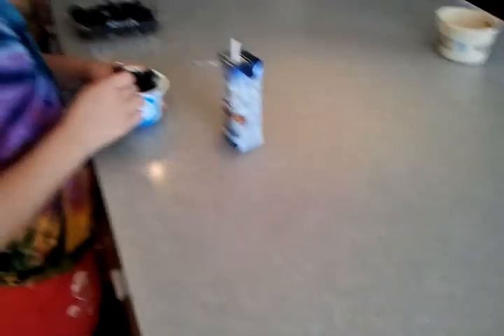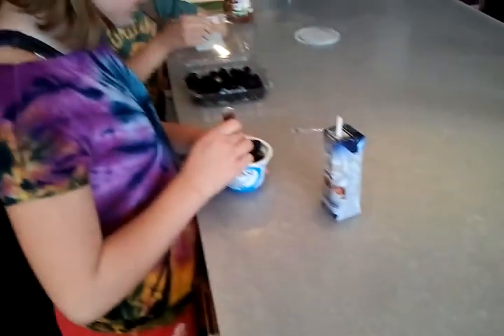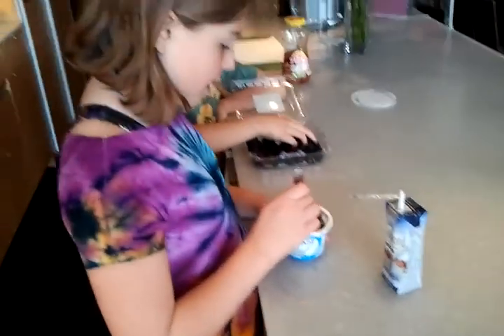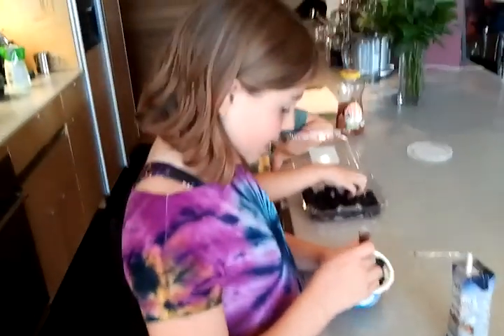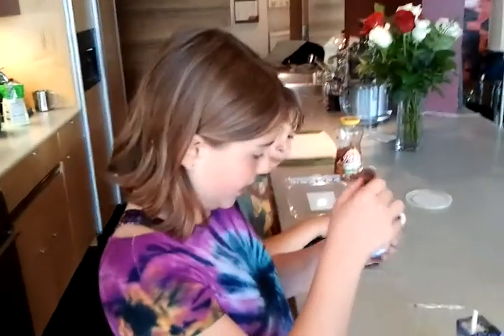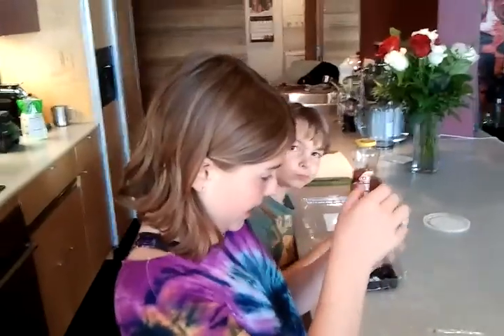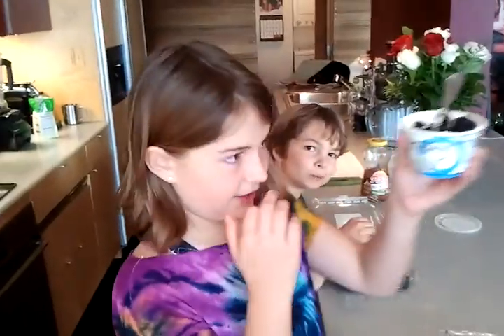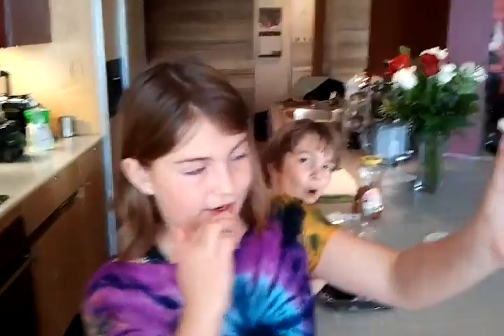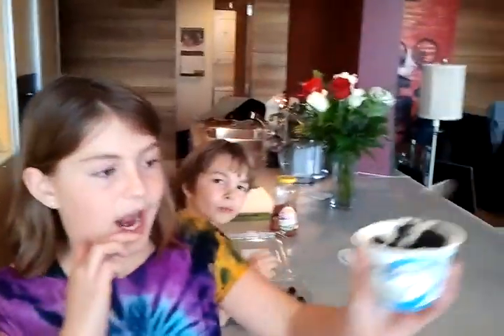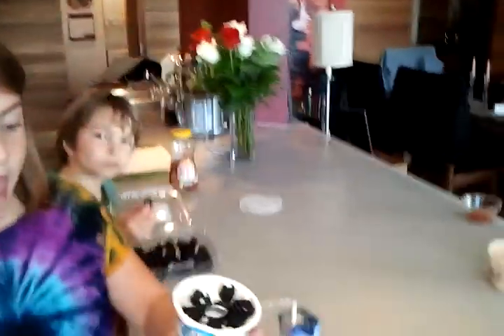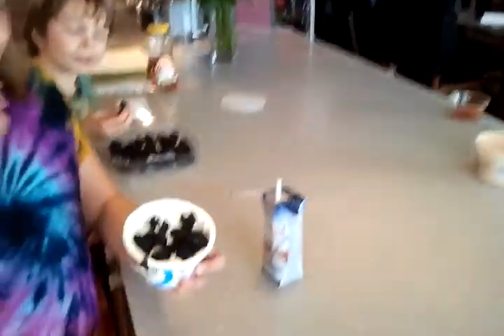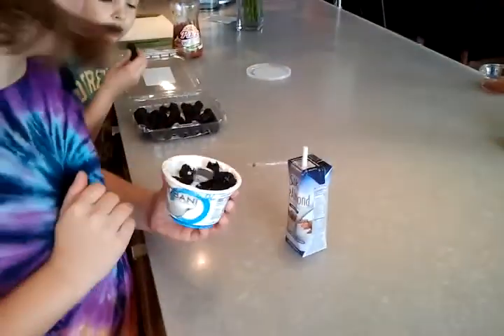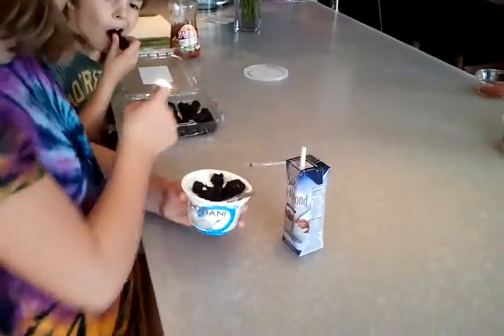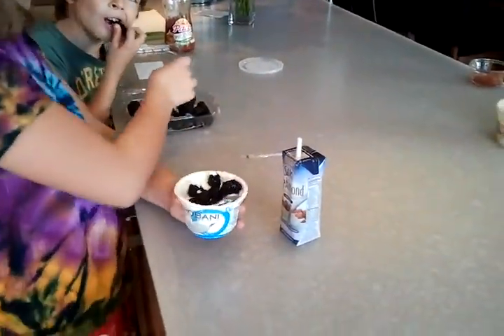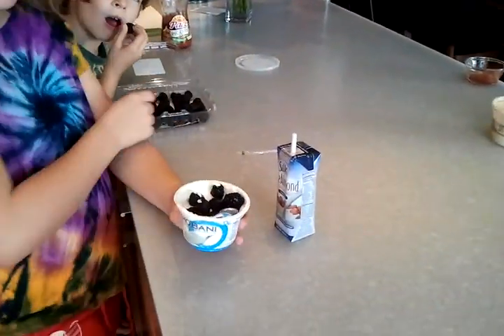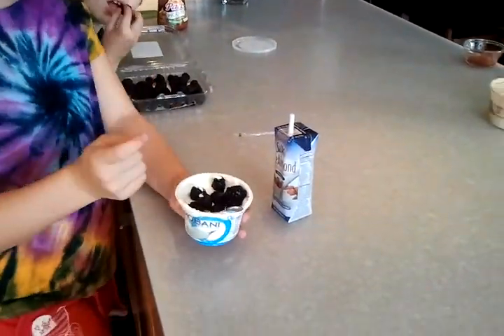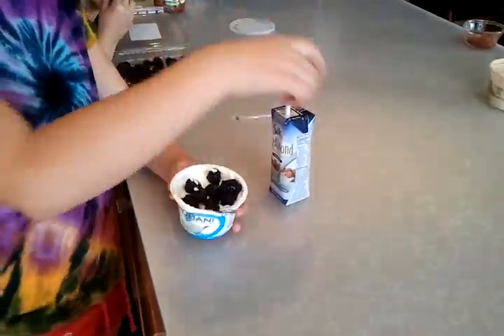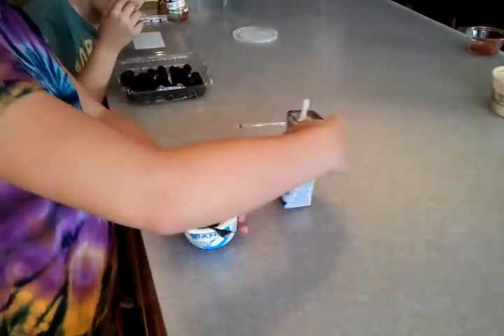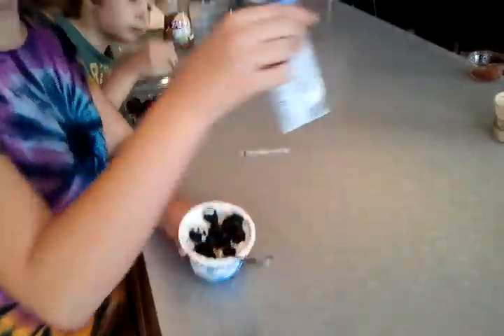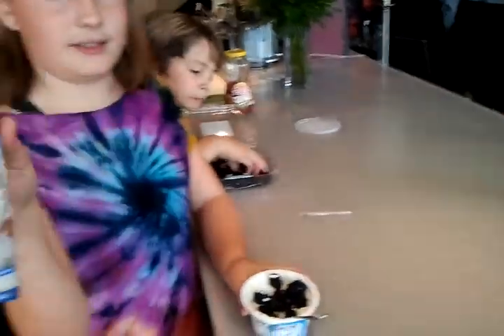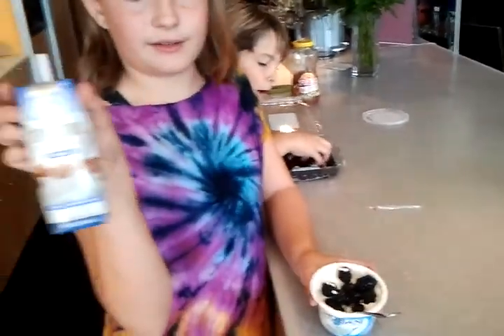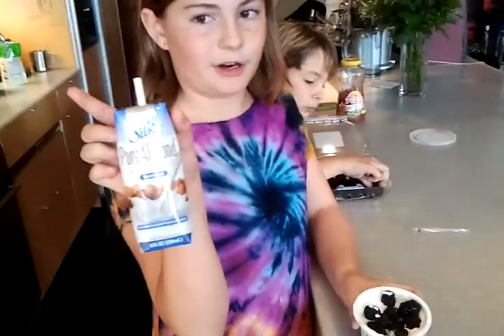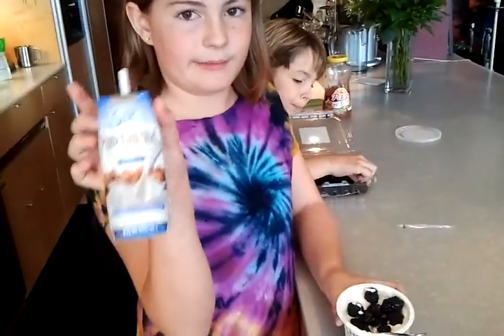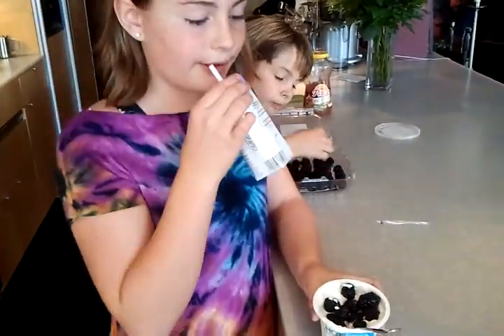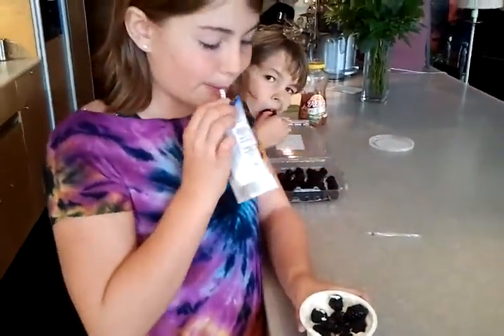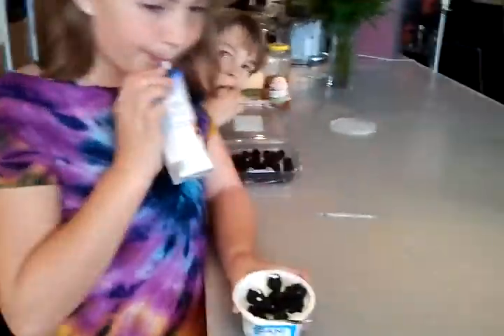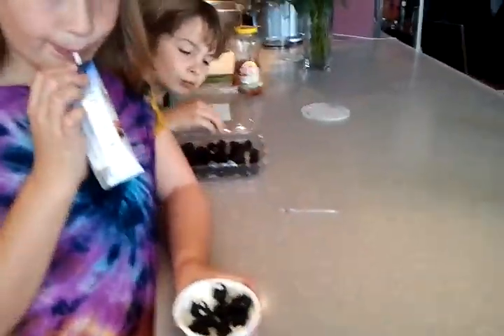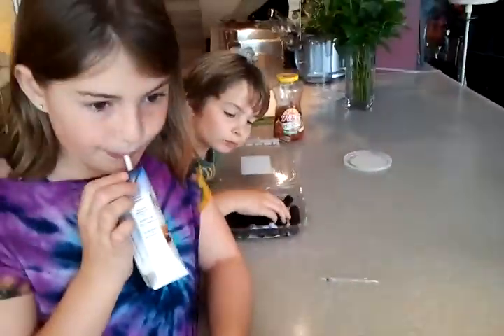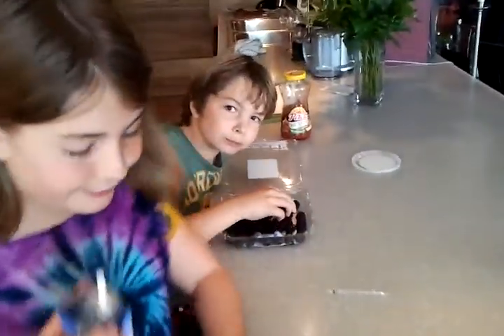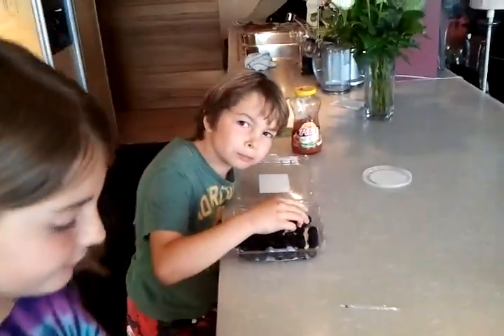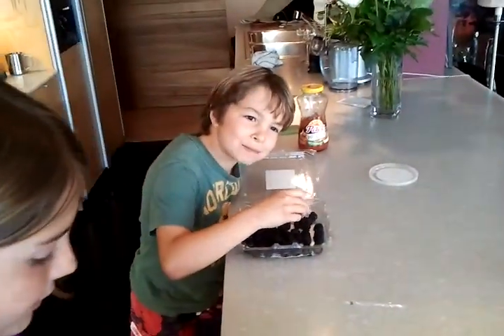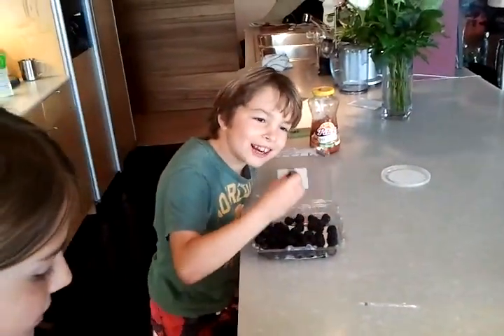Simone, what are you having? I have Greek yogurt and it's got blackberries in it, and then I have some pure almond milk. Nicky, what are you having? Blackberries!